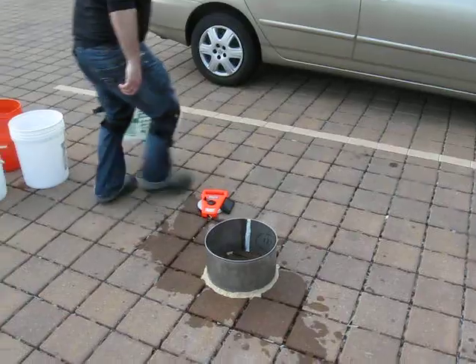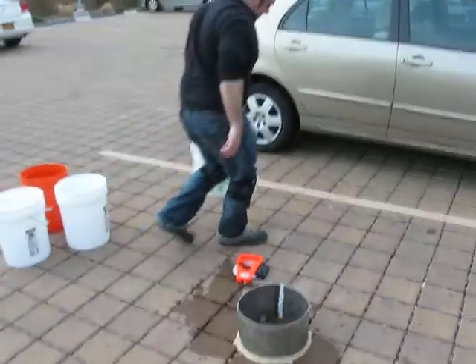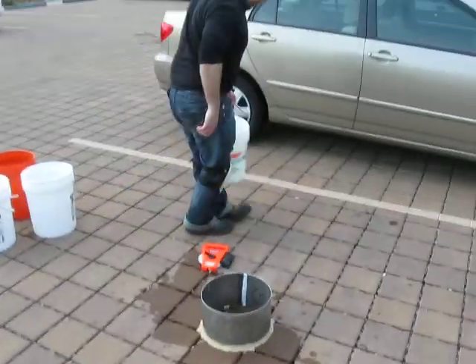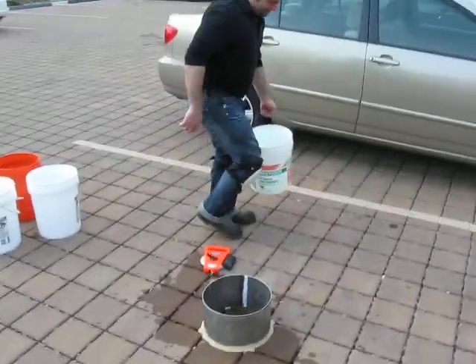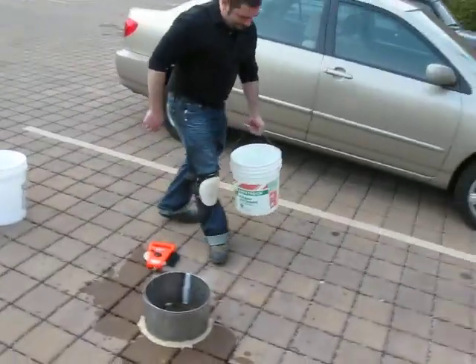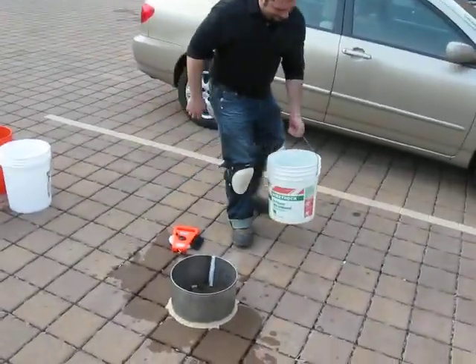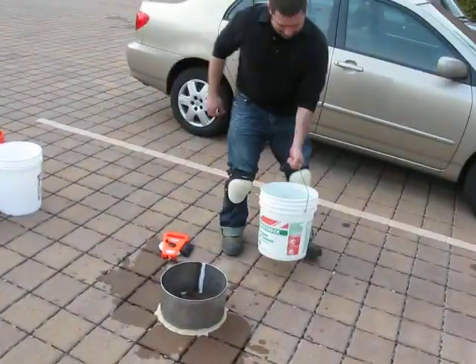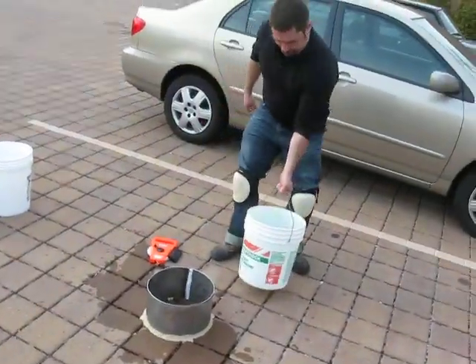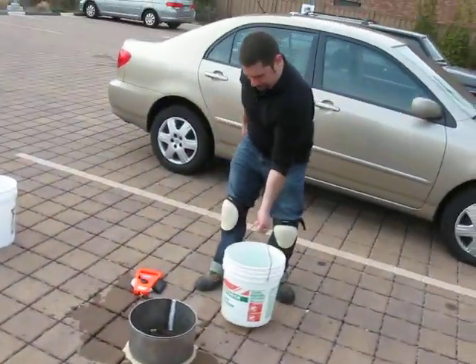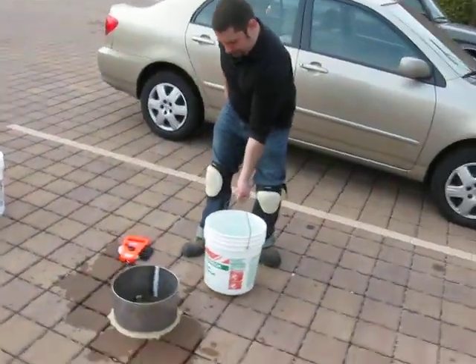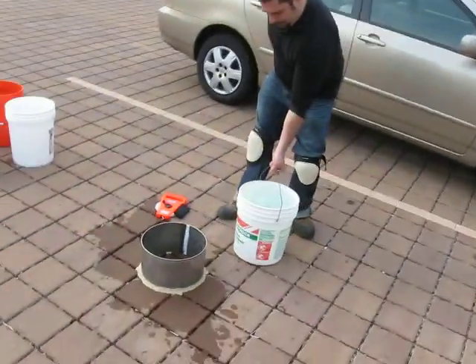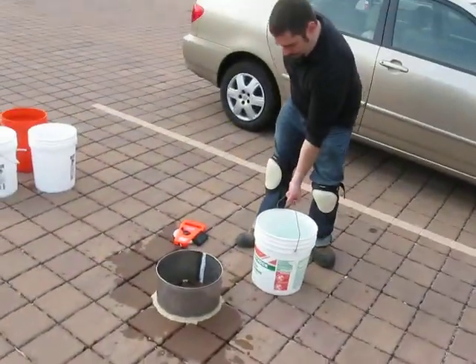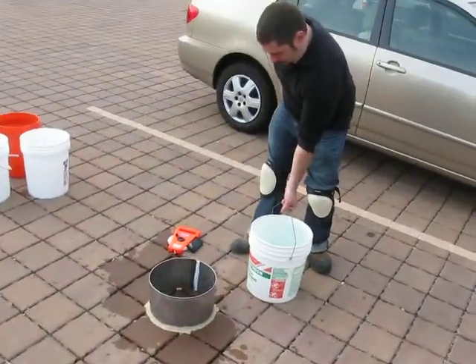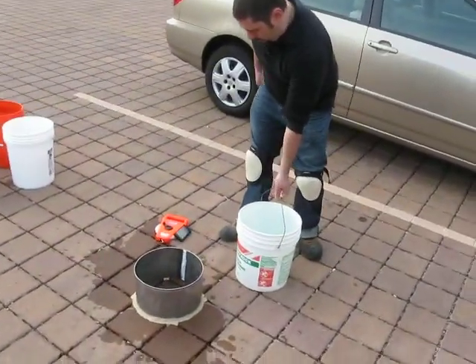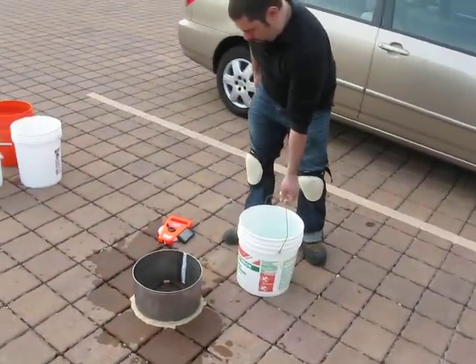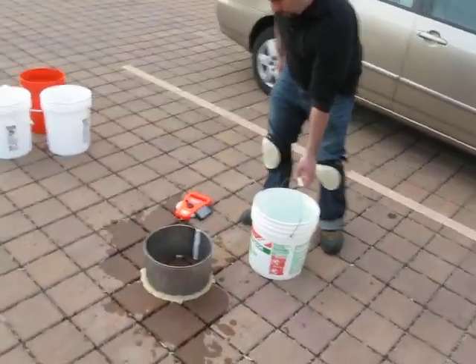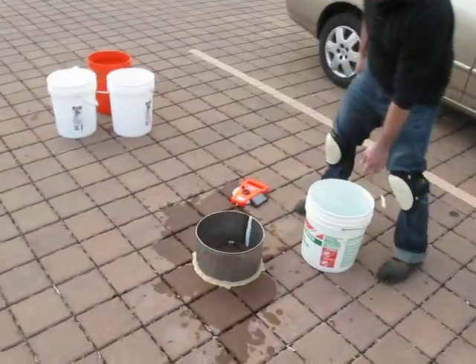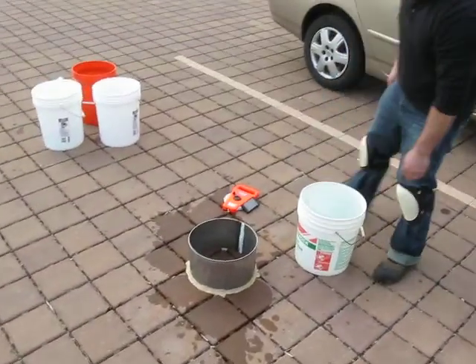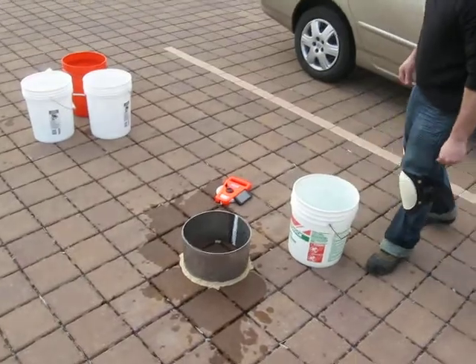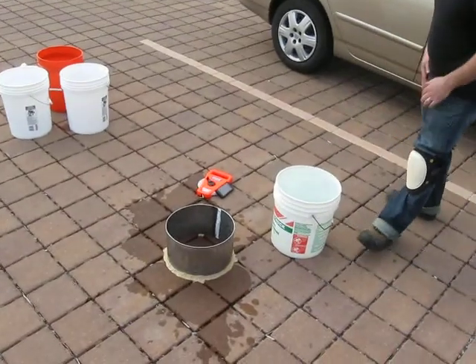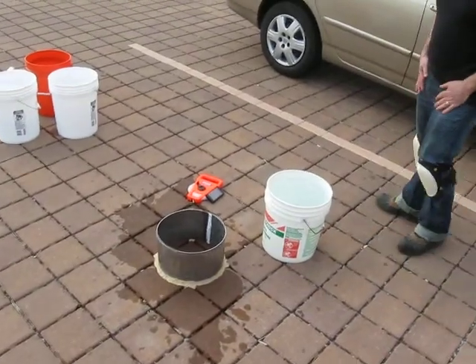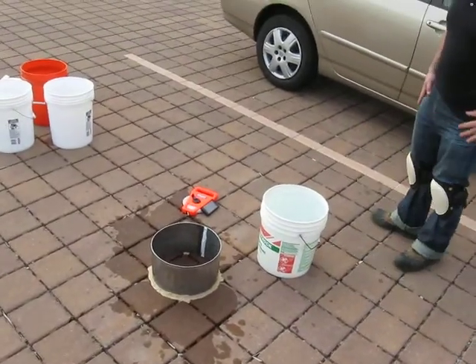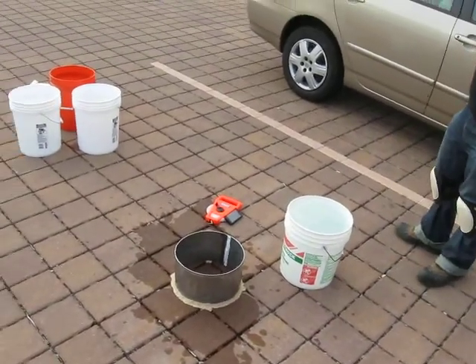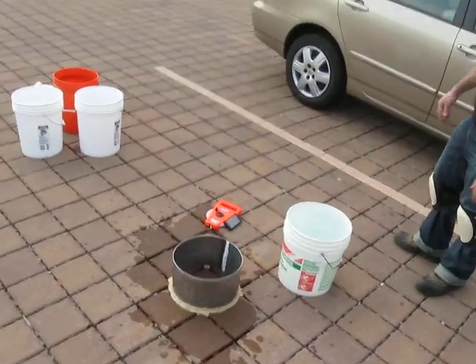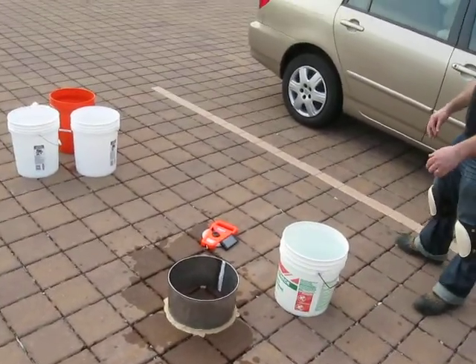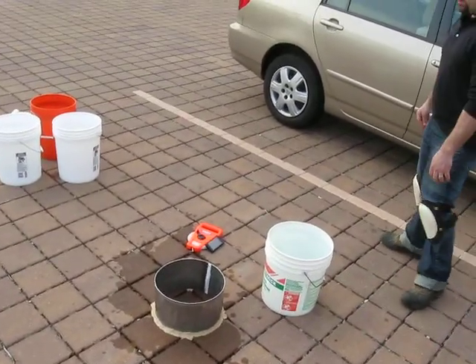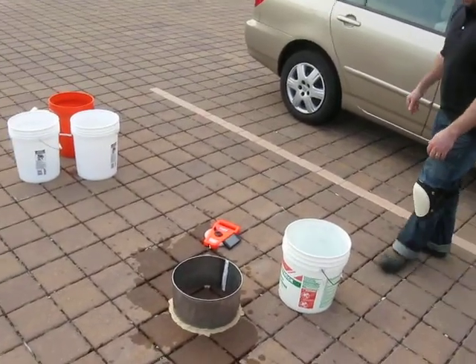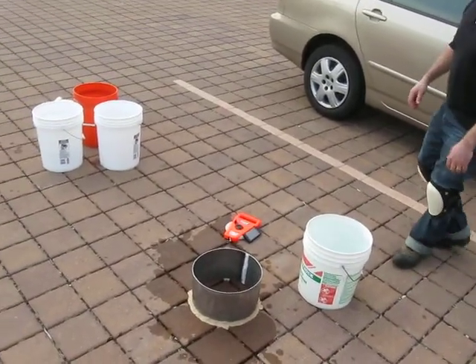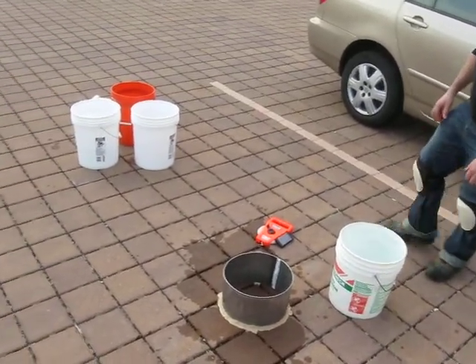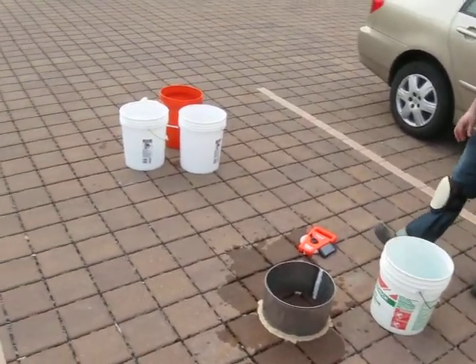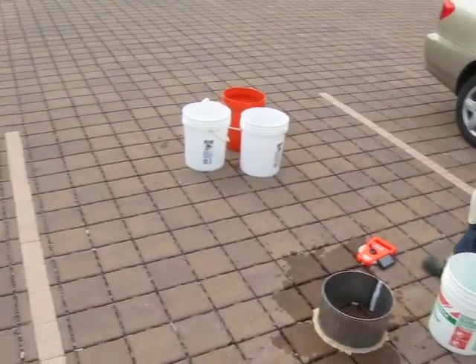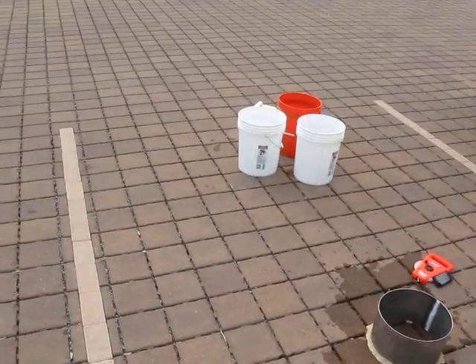It's April 4th, 2011. We're at the Lindenhurst Library in Long Island, at the 6,000 square foot permeable pavement parking lot.